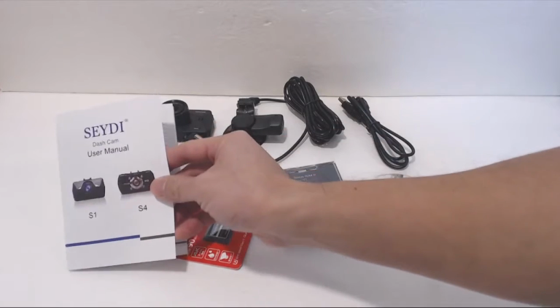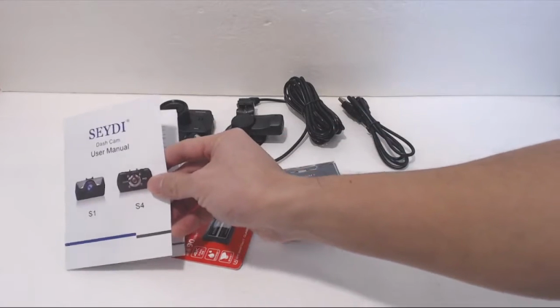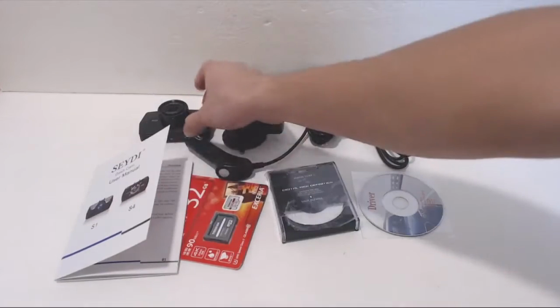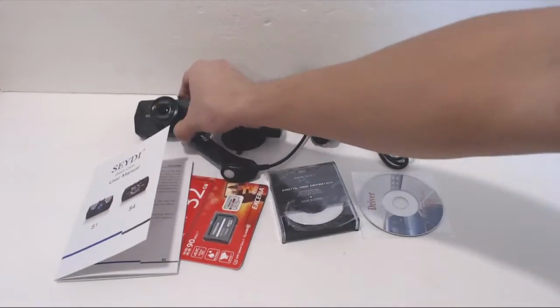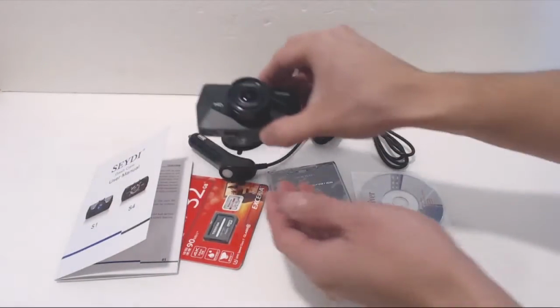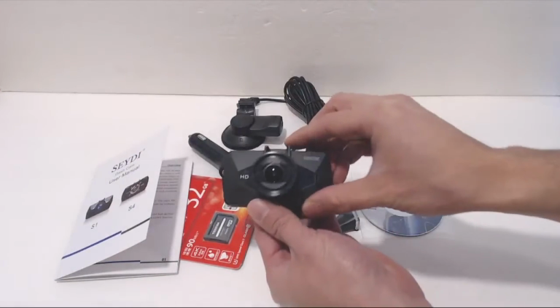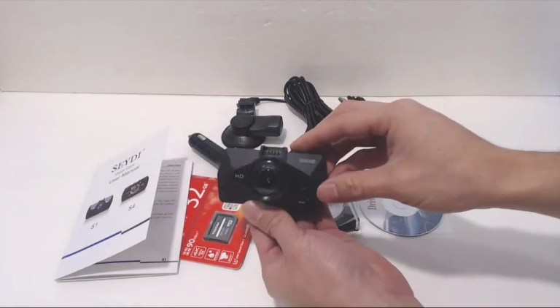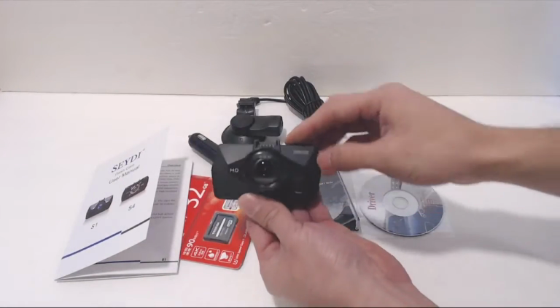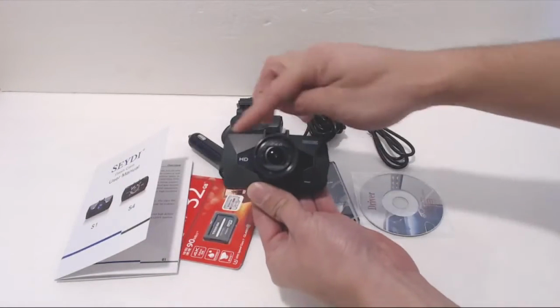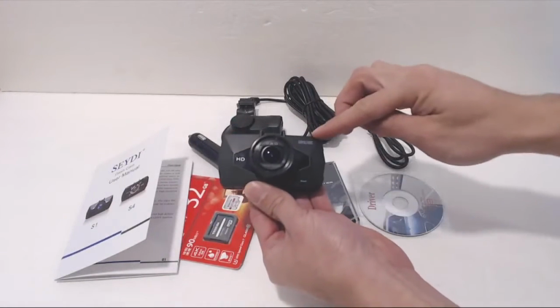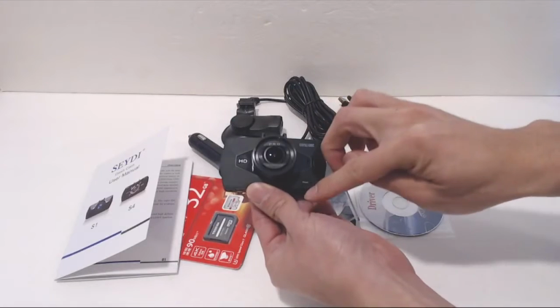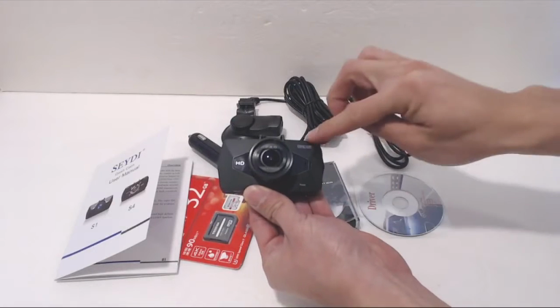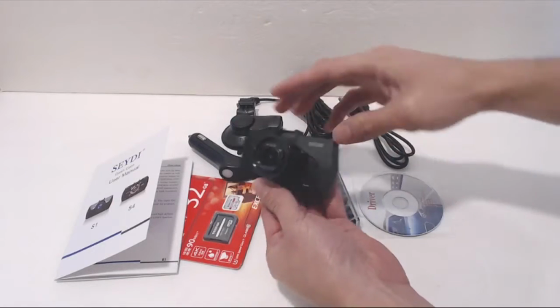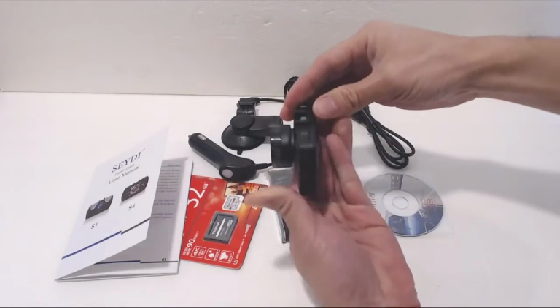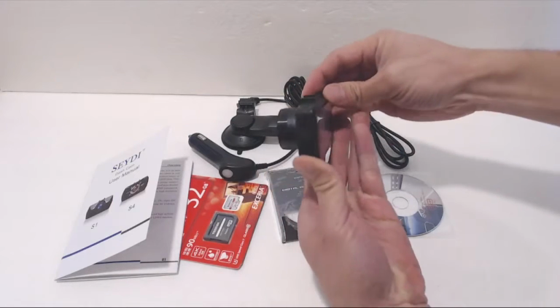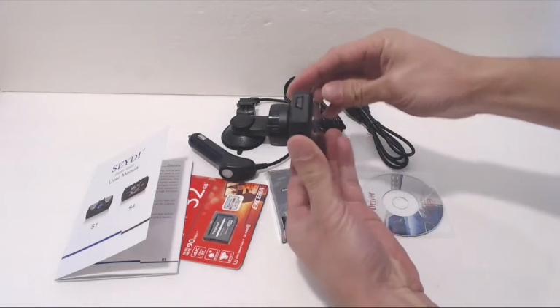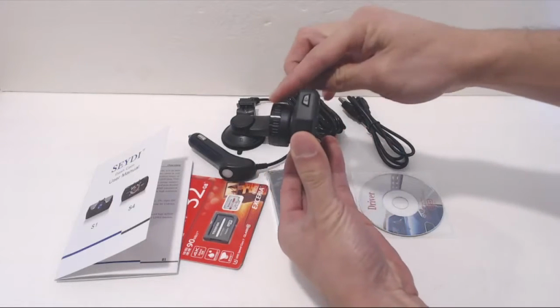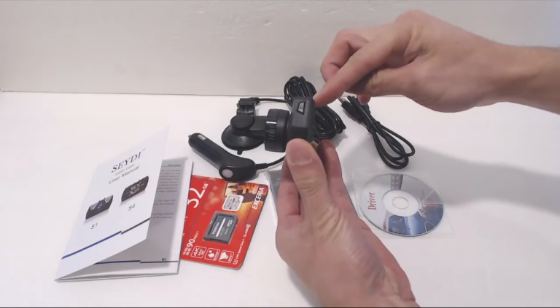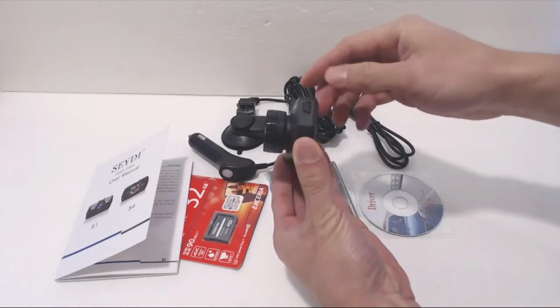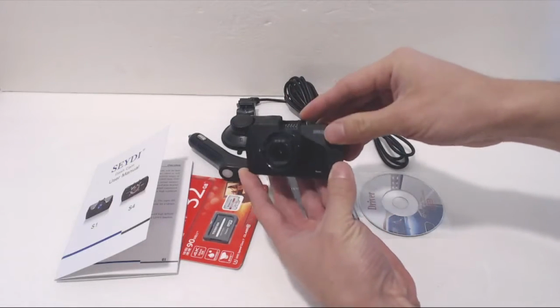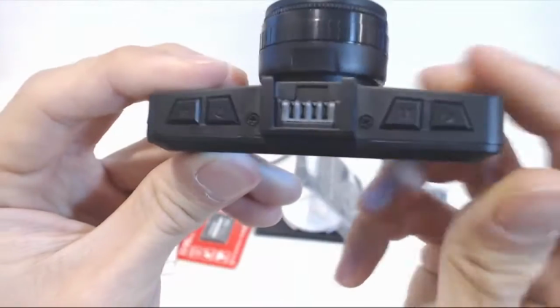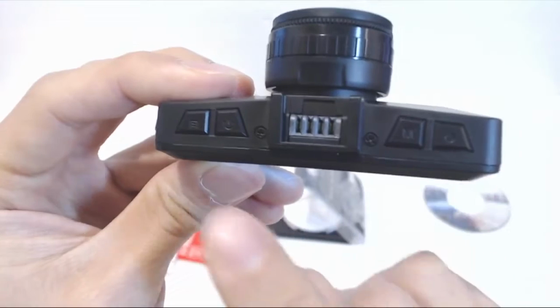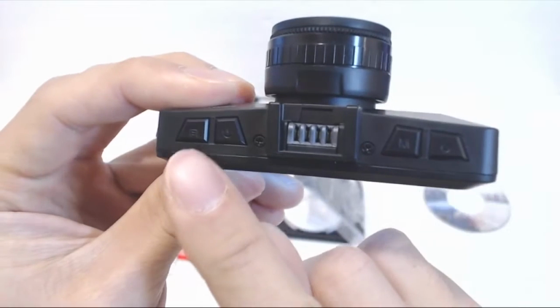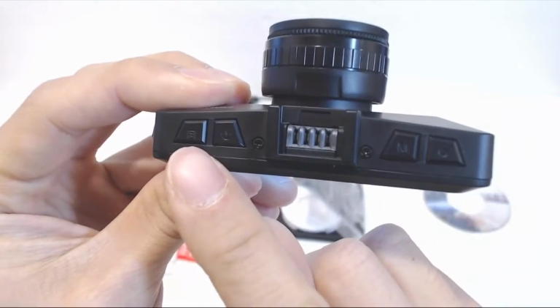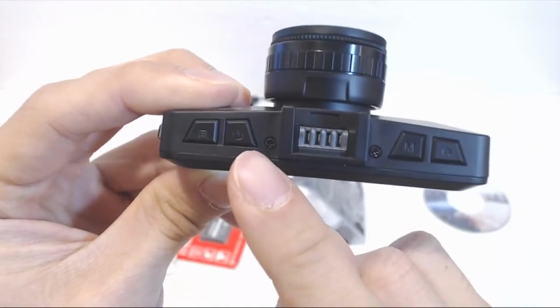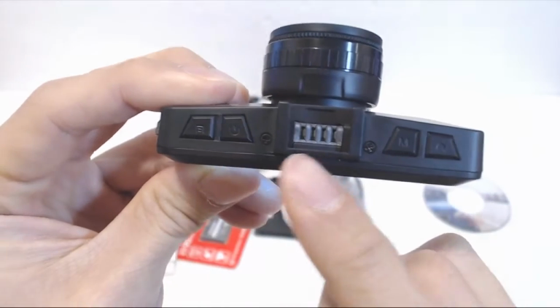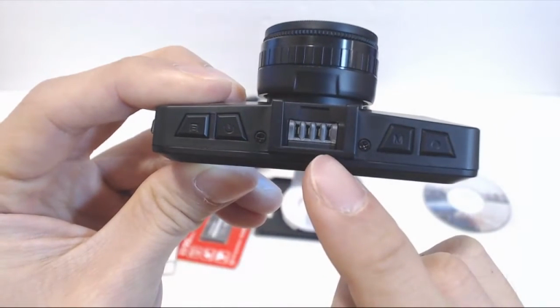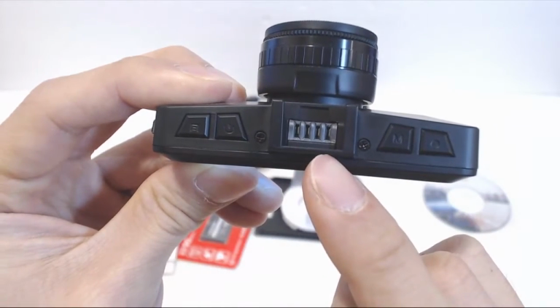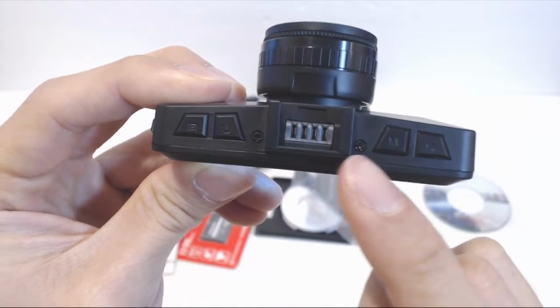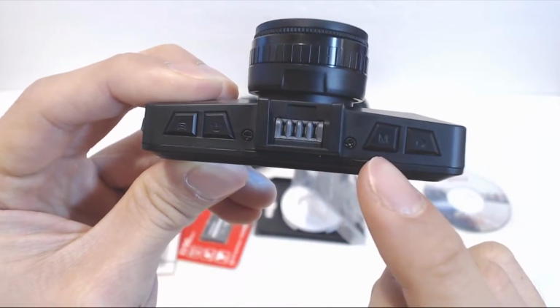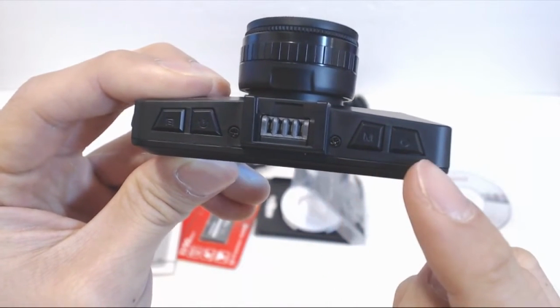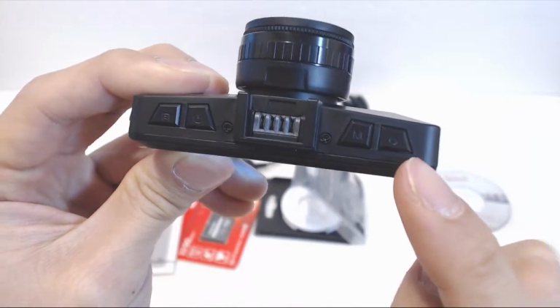And a user manual. This dashboard camera is quite compact and measures 3¾ inches by 1¾ inches and 1¼ inch thick, inclusive of the lens. Along the top you have the menu button, power button, dock contacts for the mount, mode button, and record key.